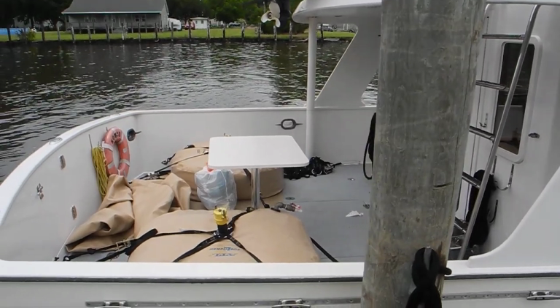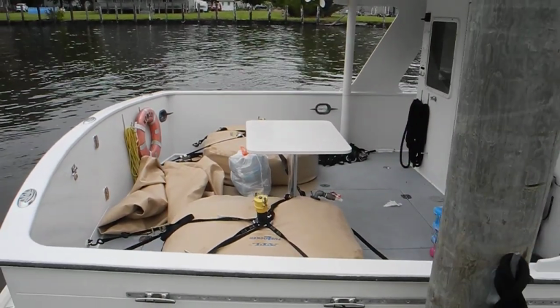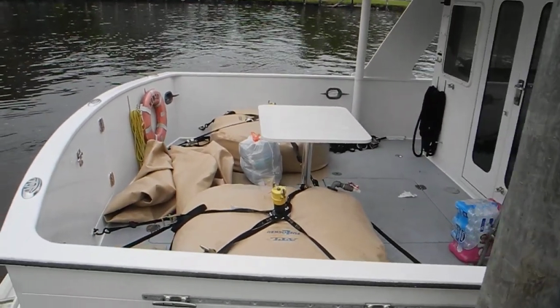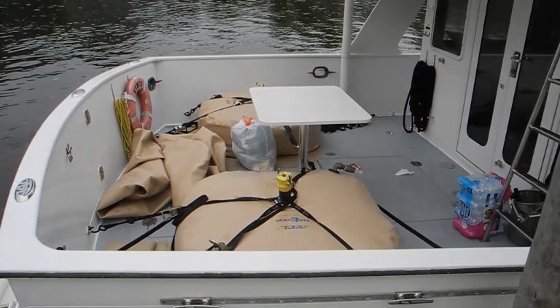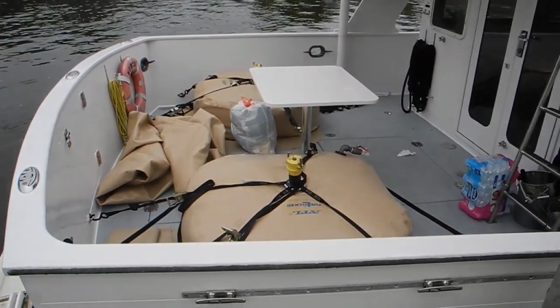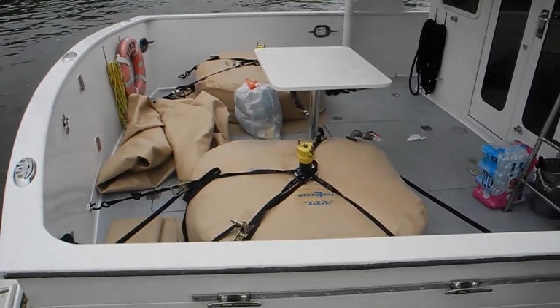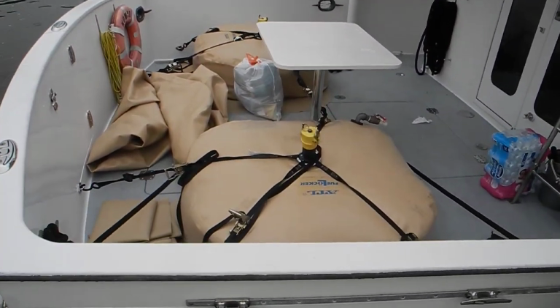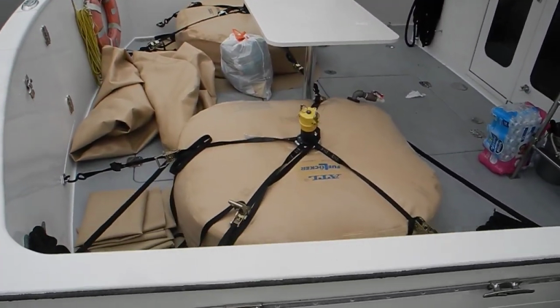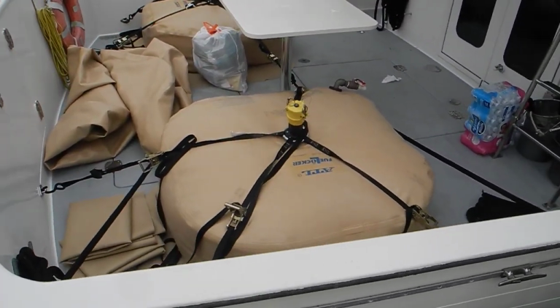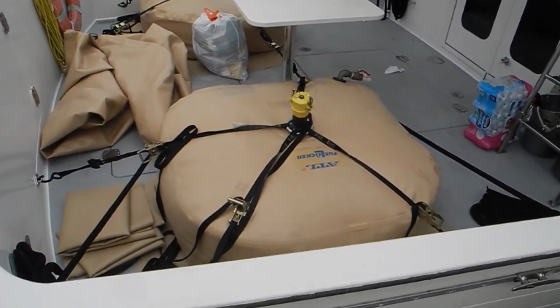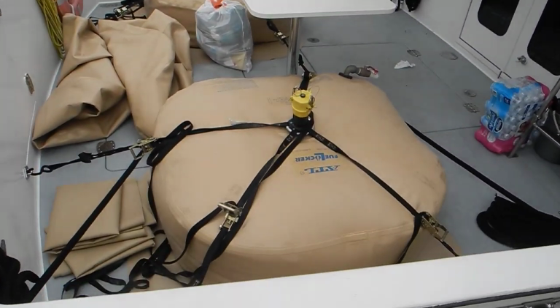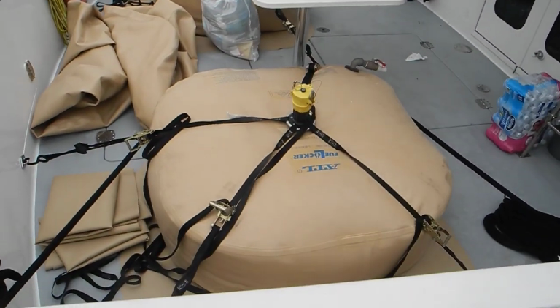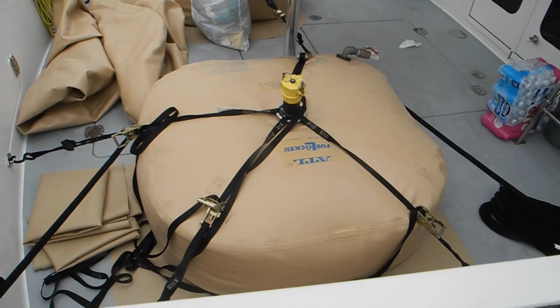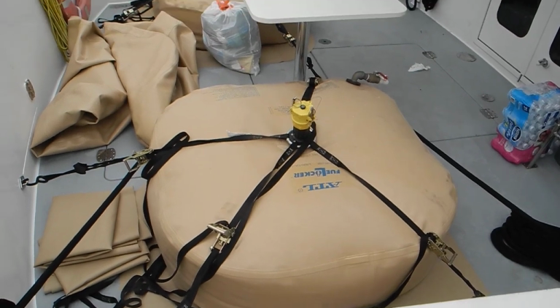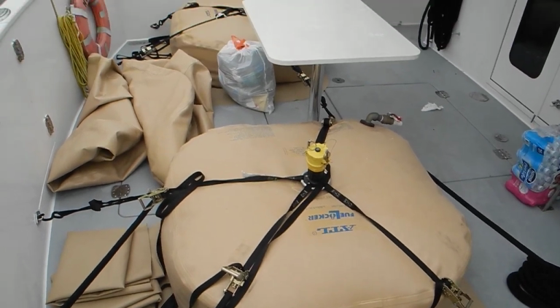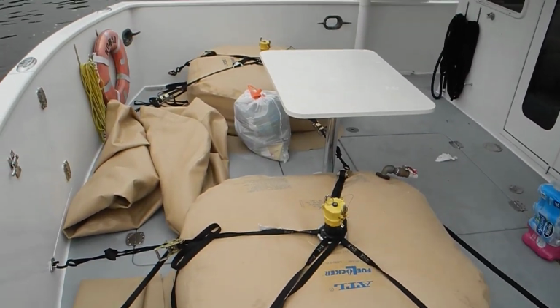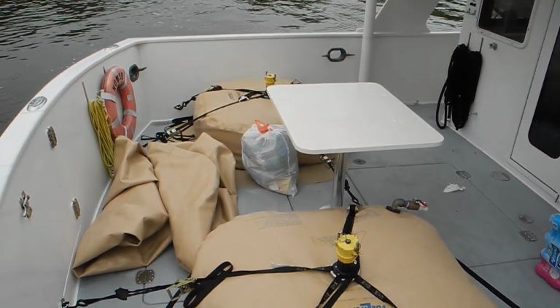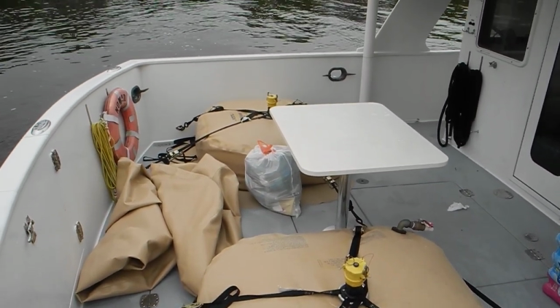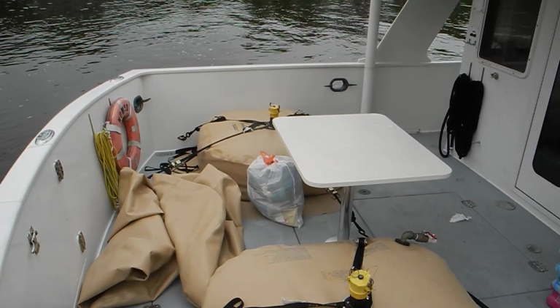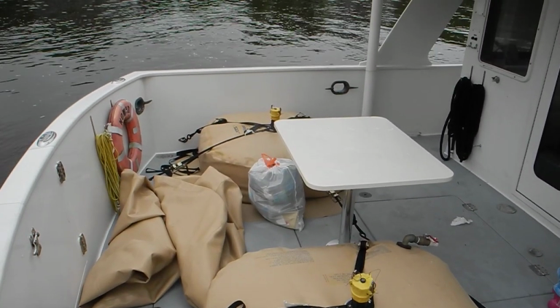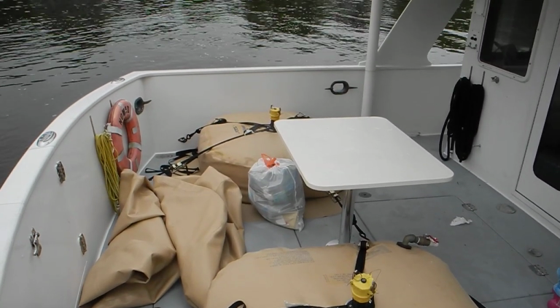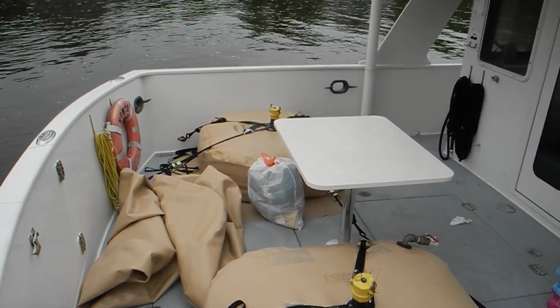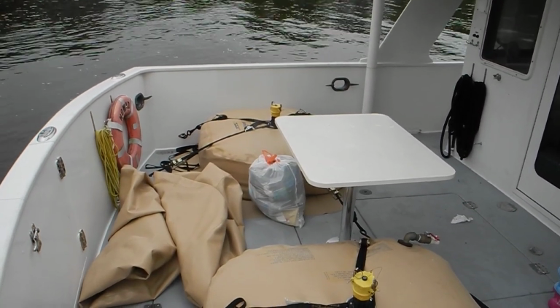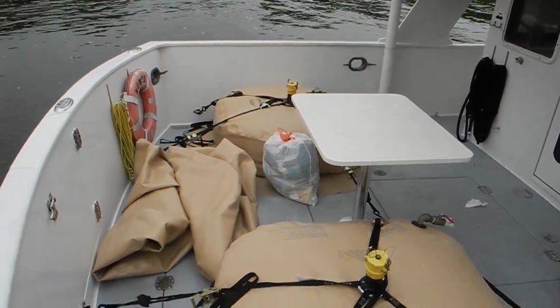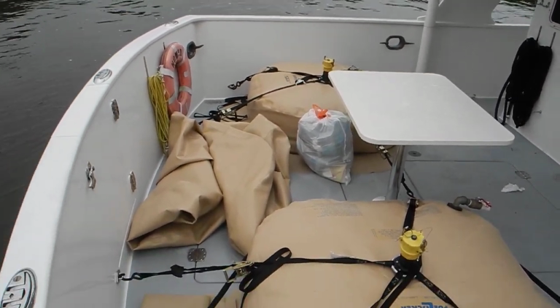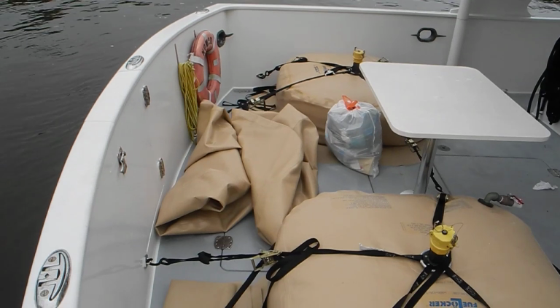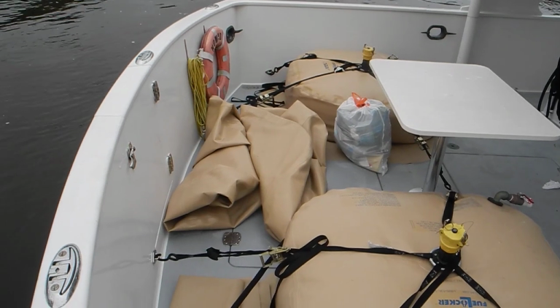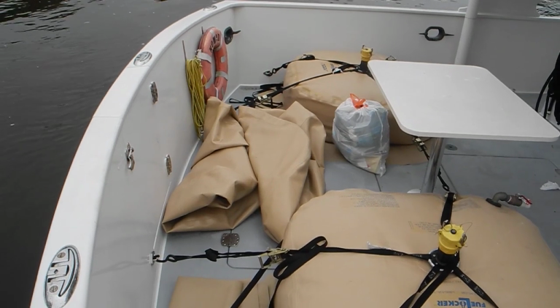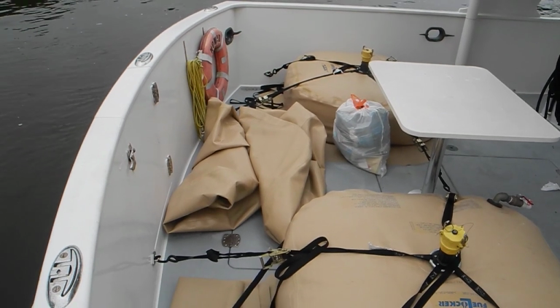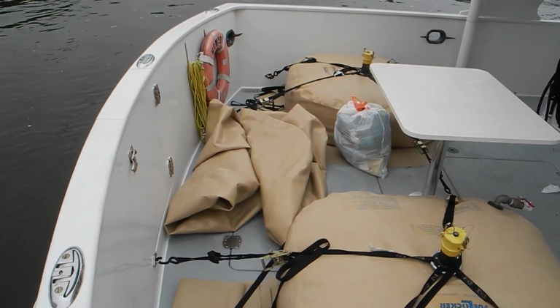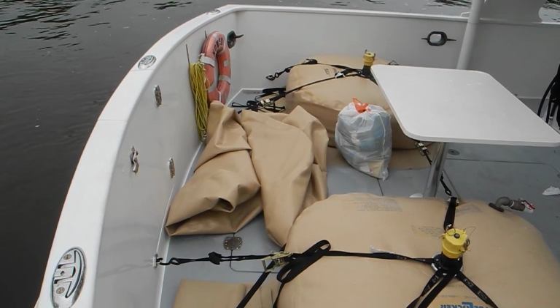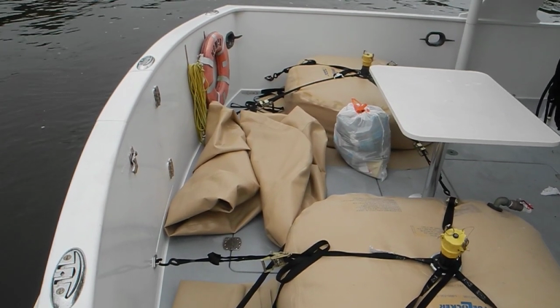Each one of these bladders holds 150 gallons each, so there's 150 gallons here, and on the far side is another 150 gallons. You can see two more bladders that are rolled up right here.